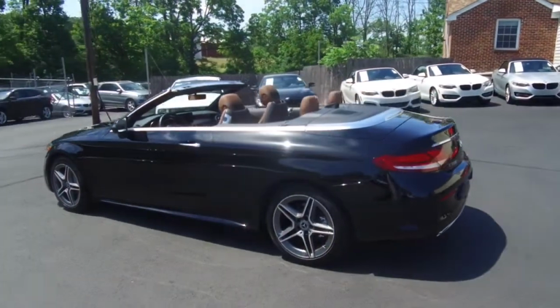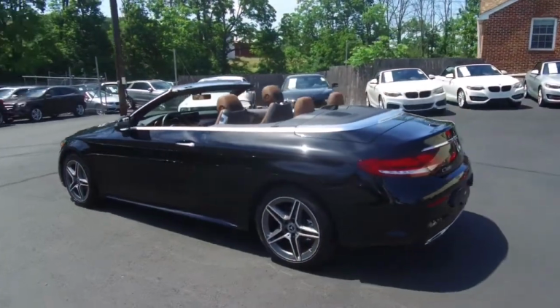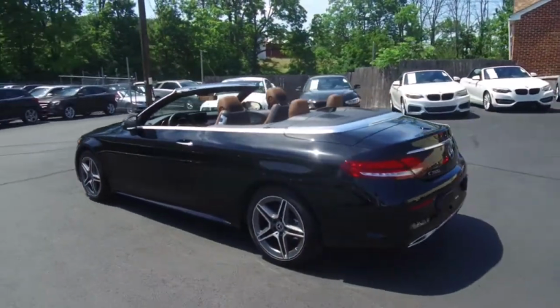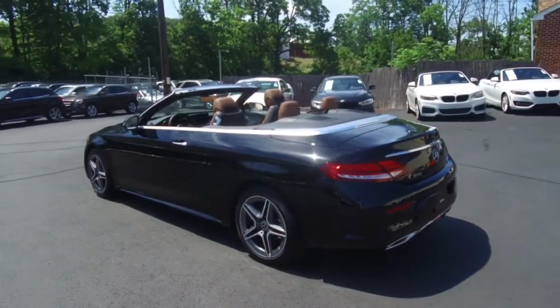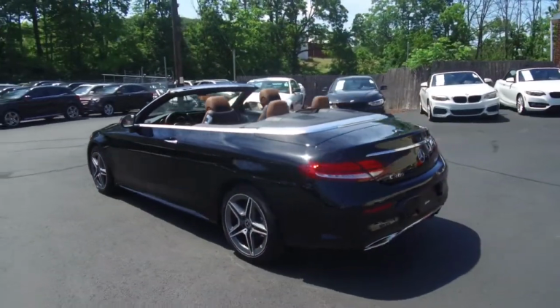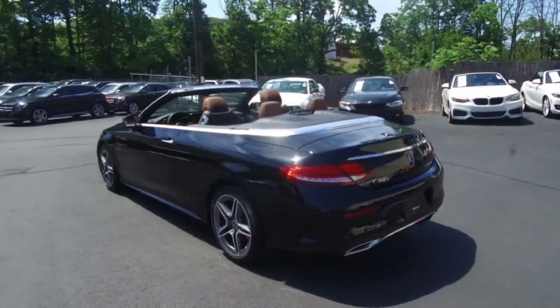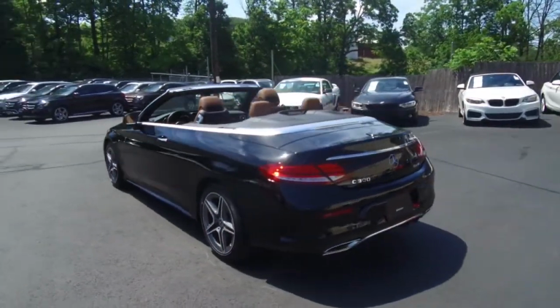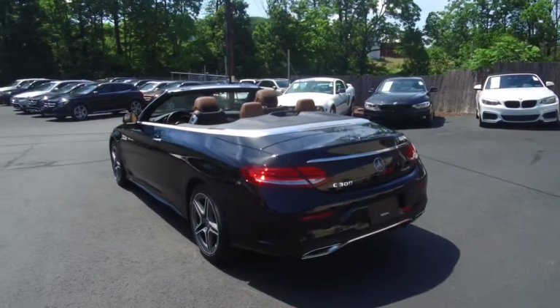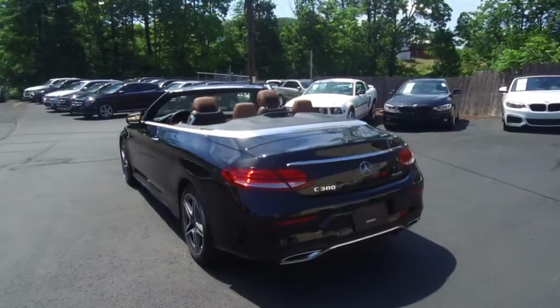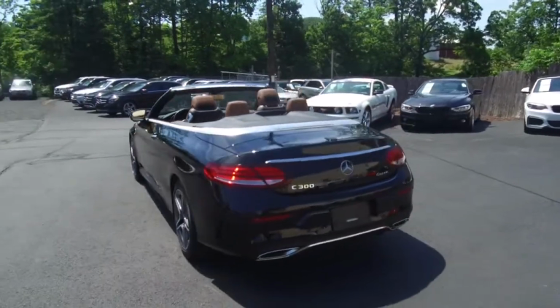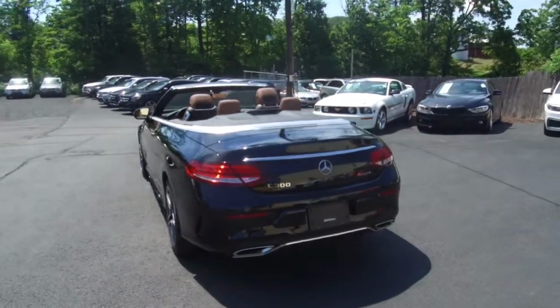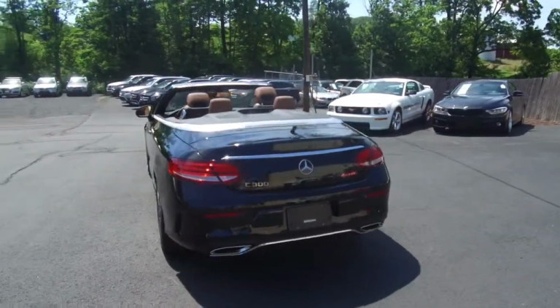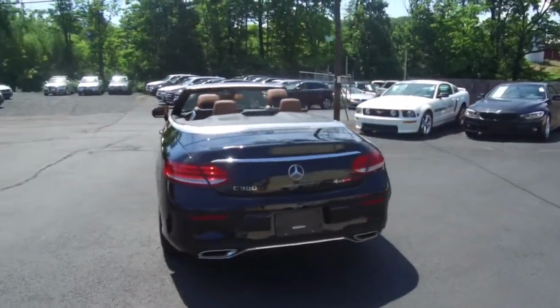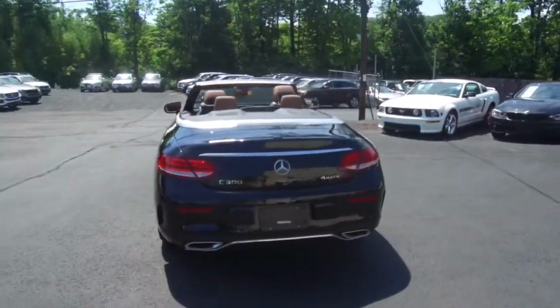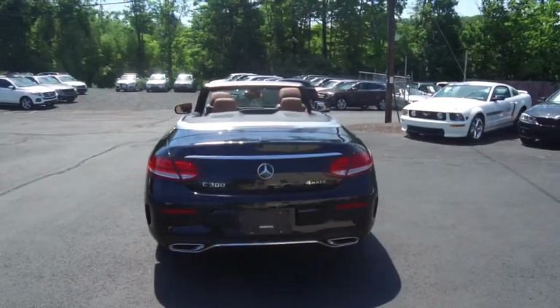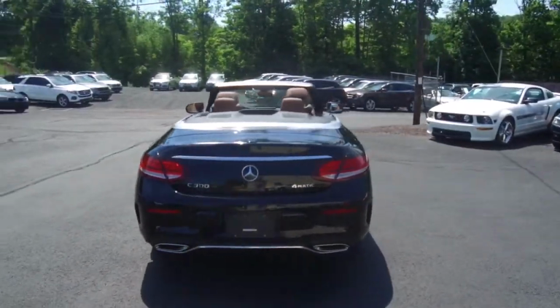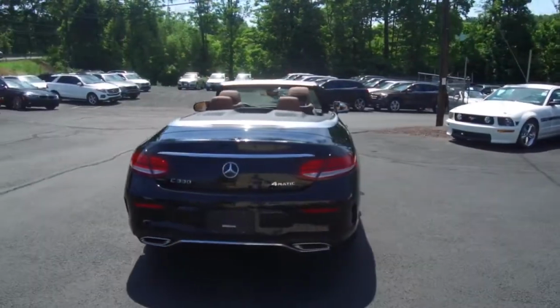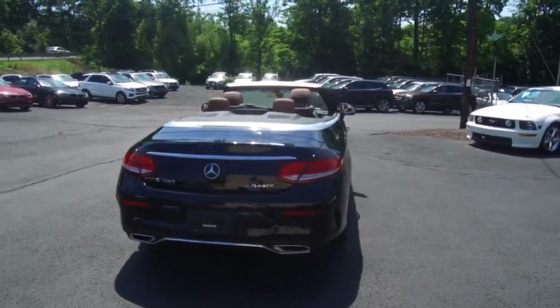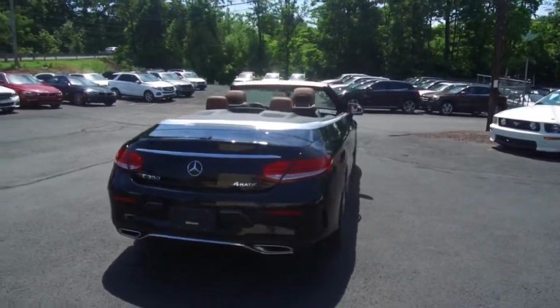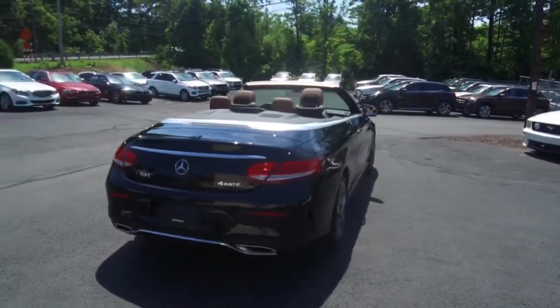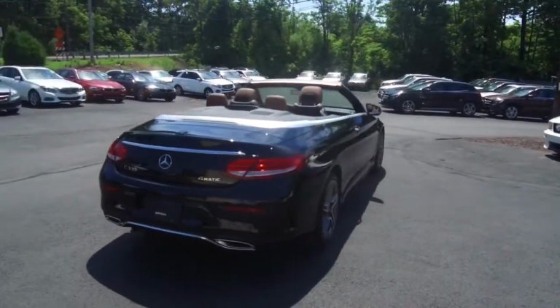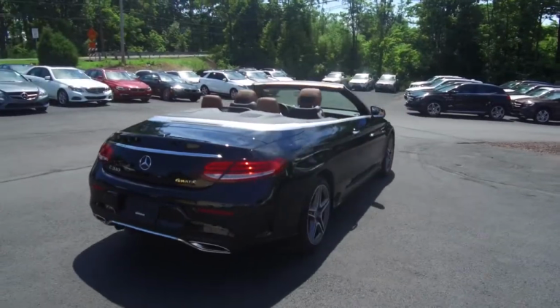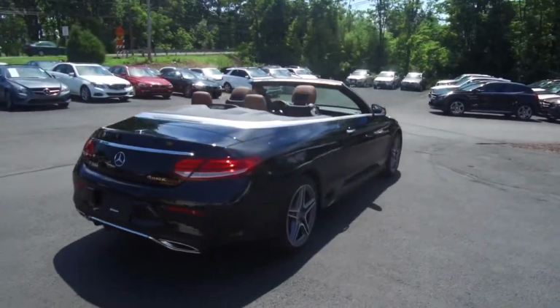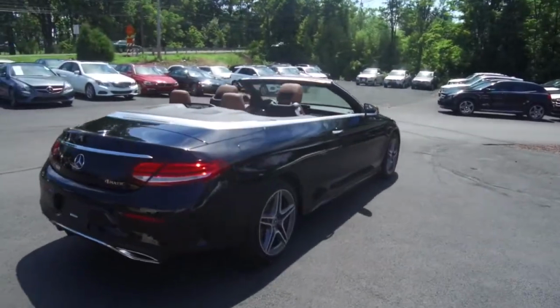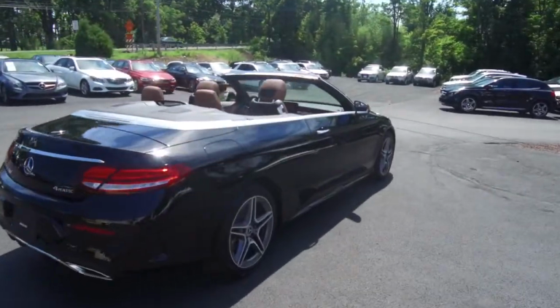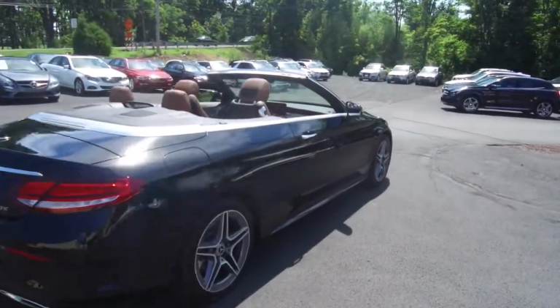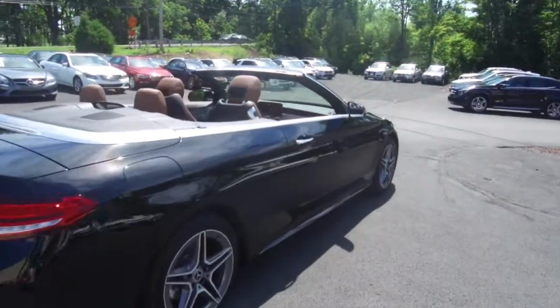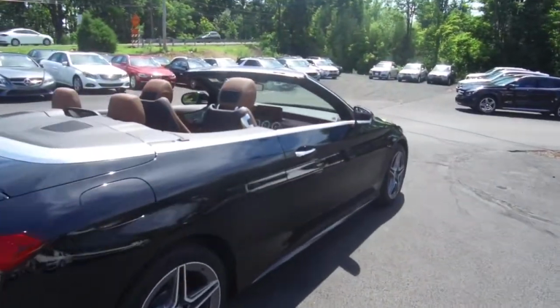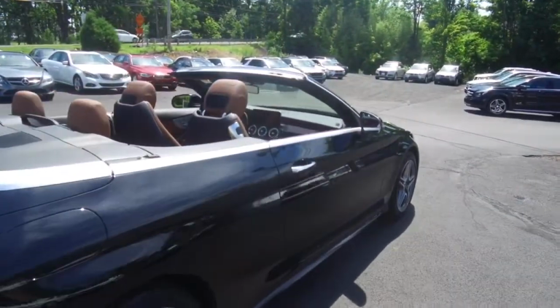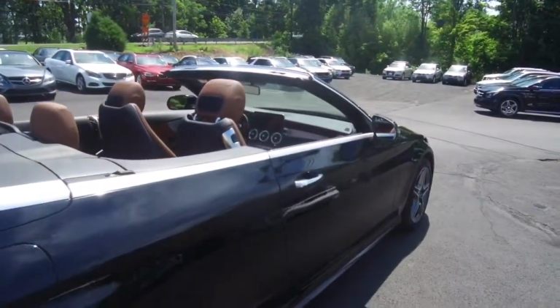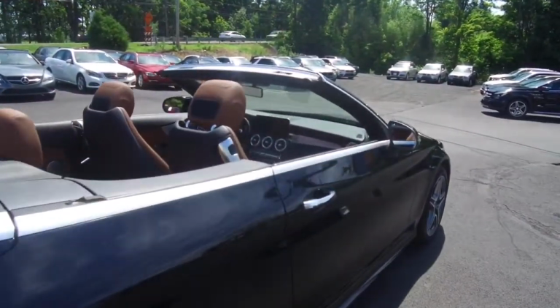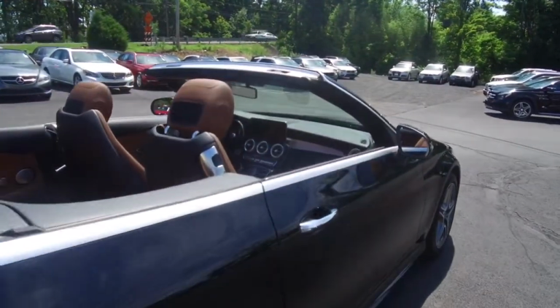A couple of features of this one include LED headlamps, blind spot monitoring, Burmester audio, dual zone climate control, heated seats, as well as the heated neck scarf.